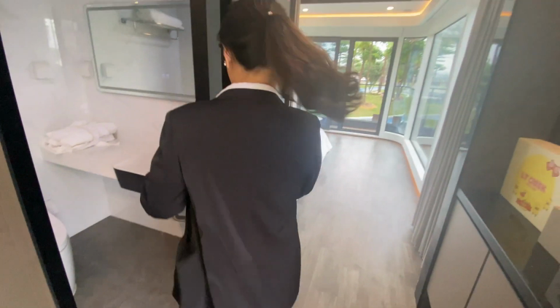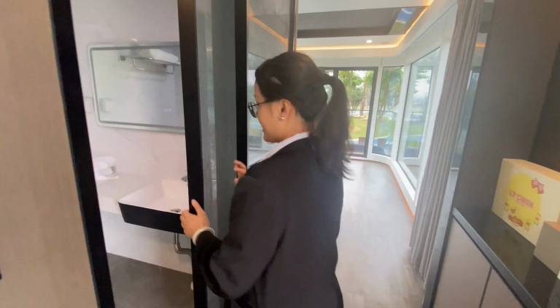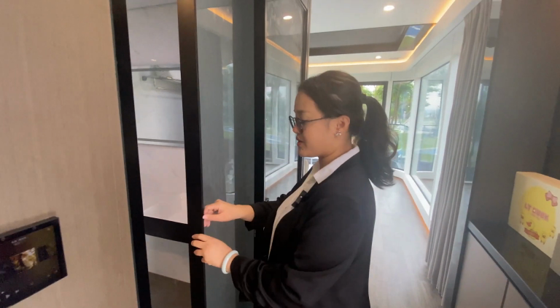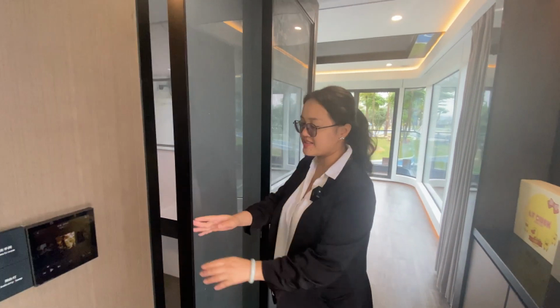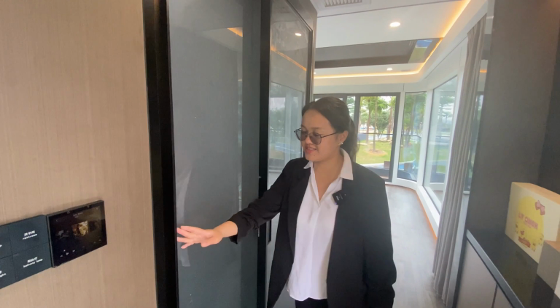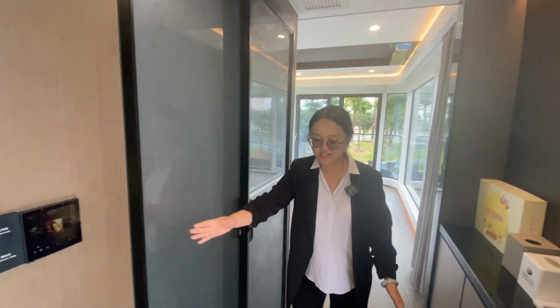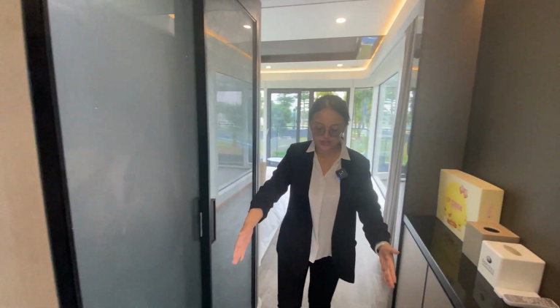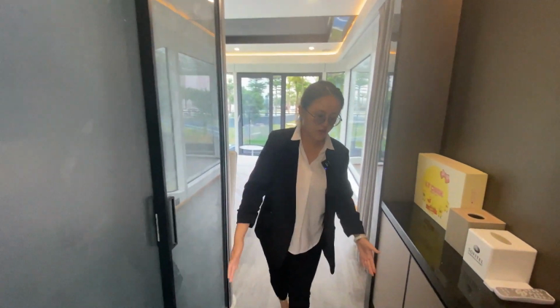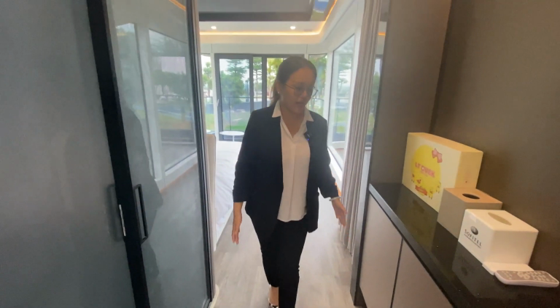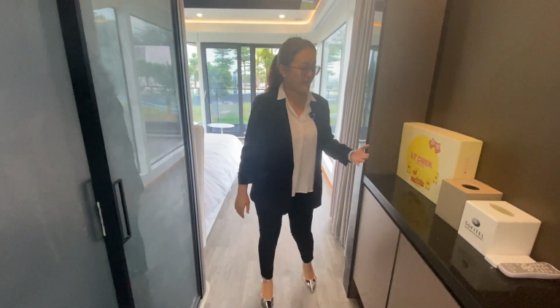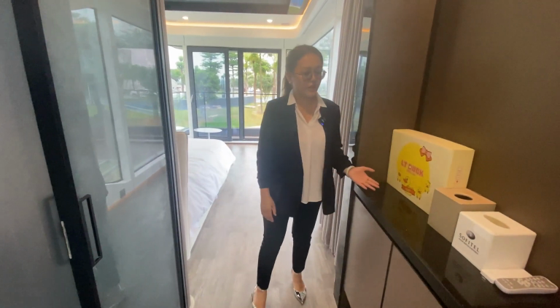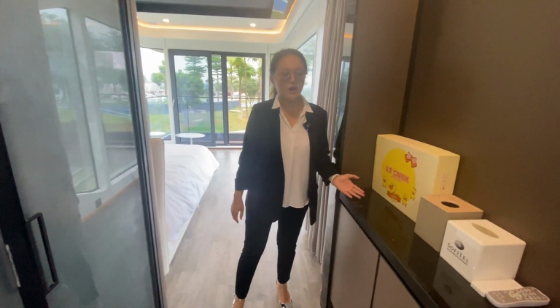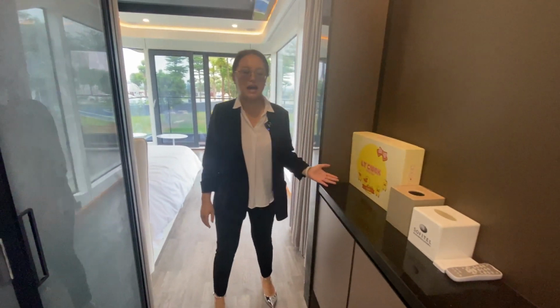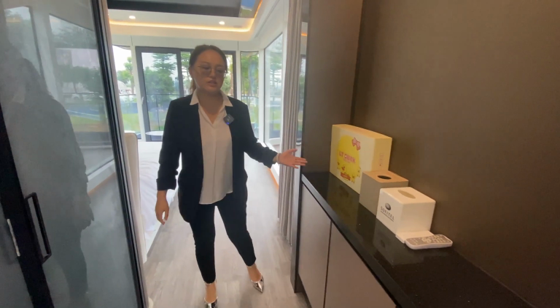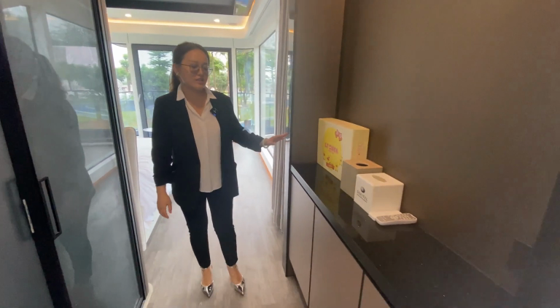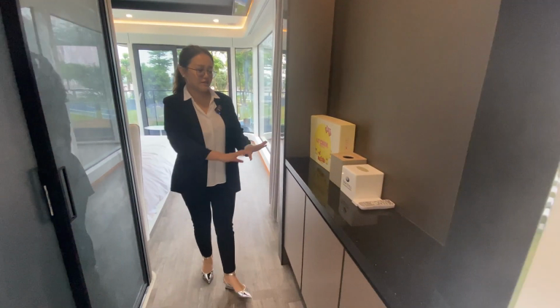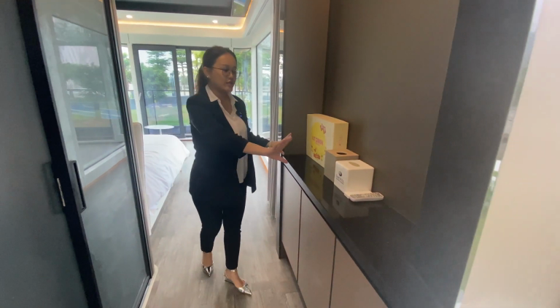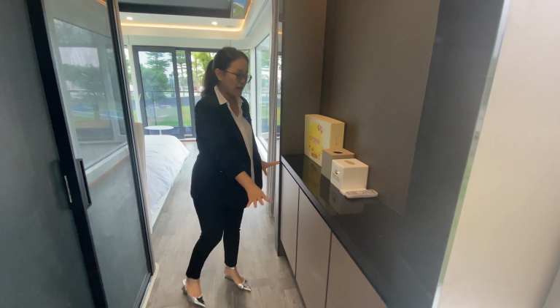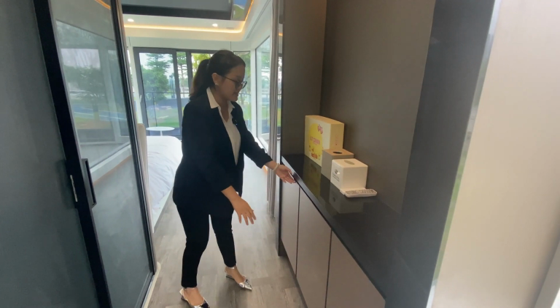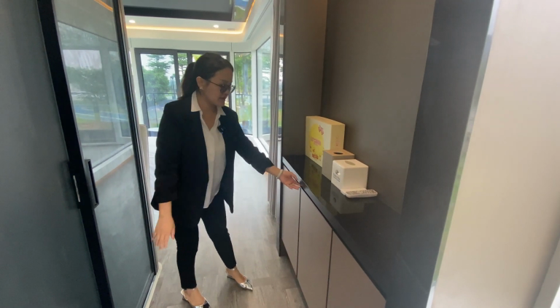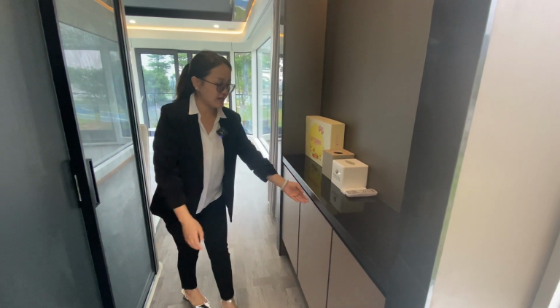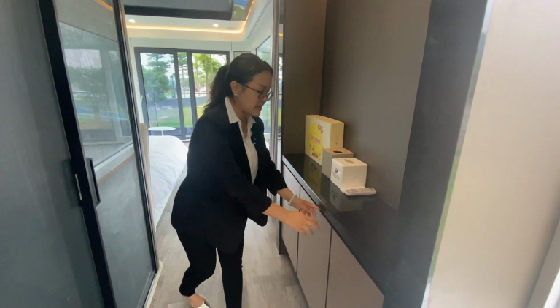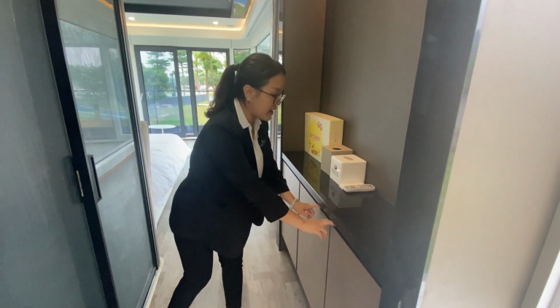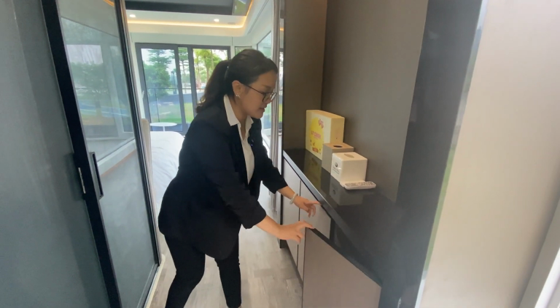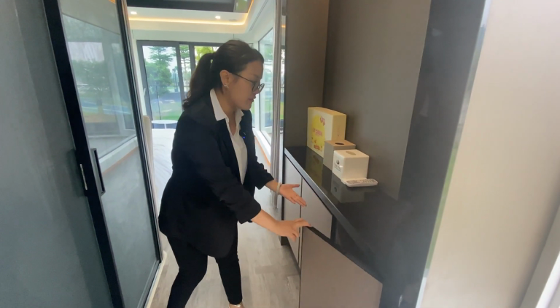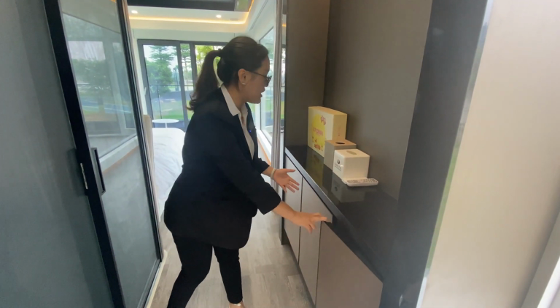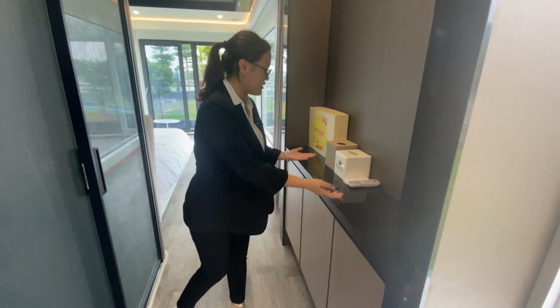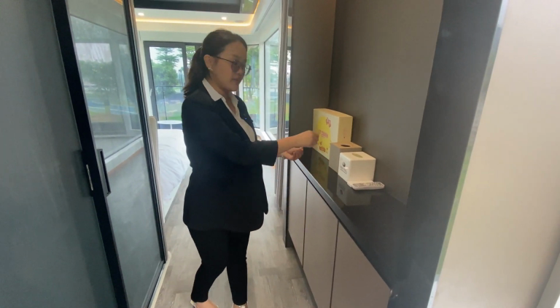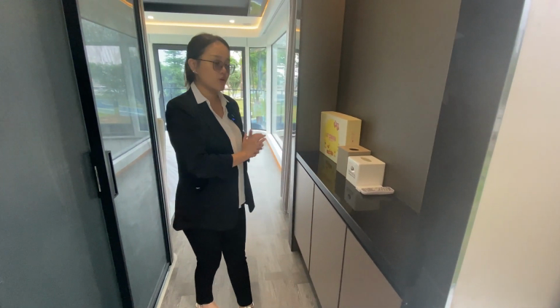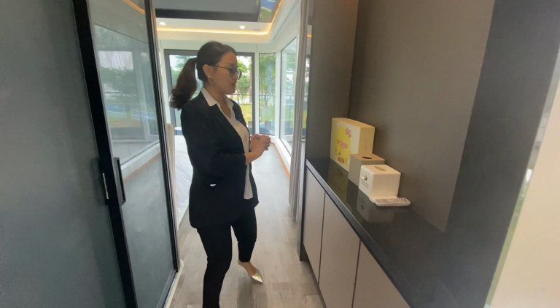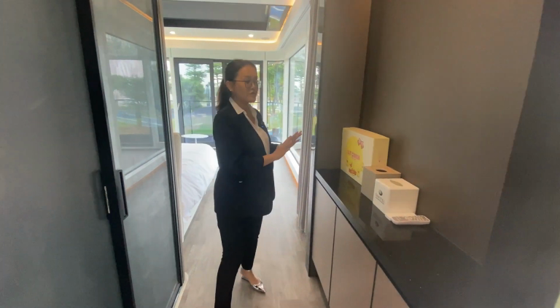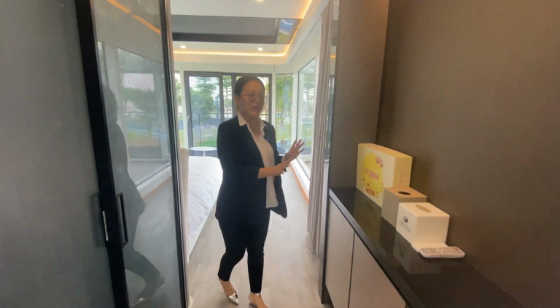So we can also close it. In the pathway here, we can also have our pantry cabinets. Inside you can store some coffee, make a coffee, and do your small dining.